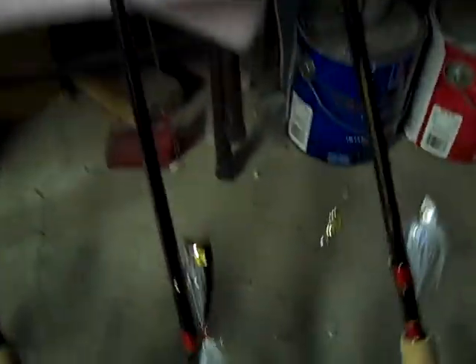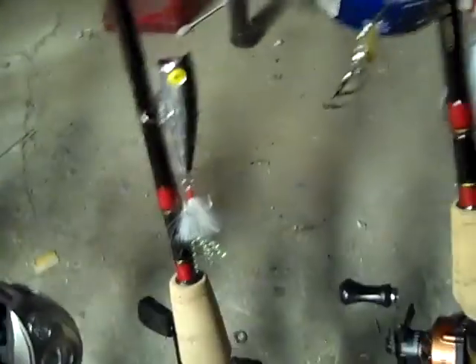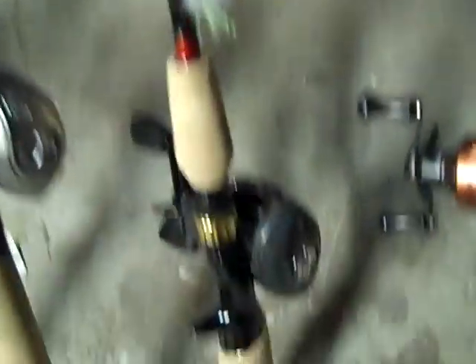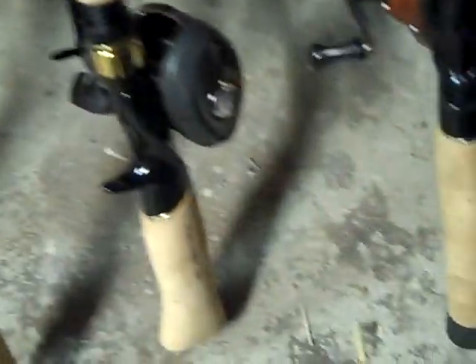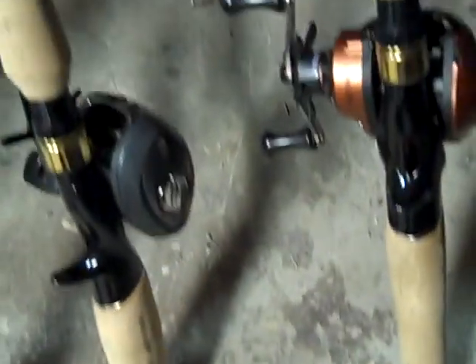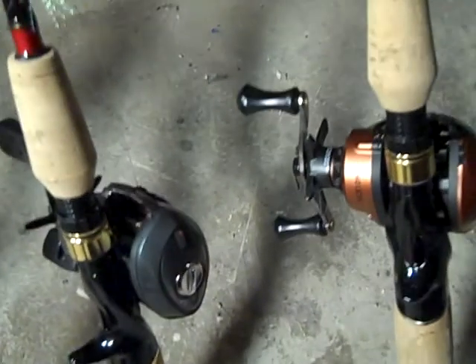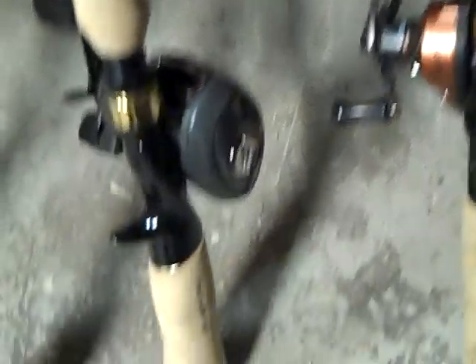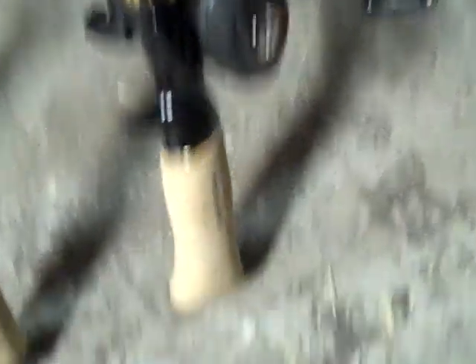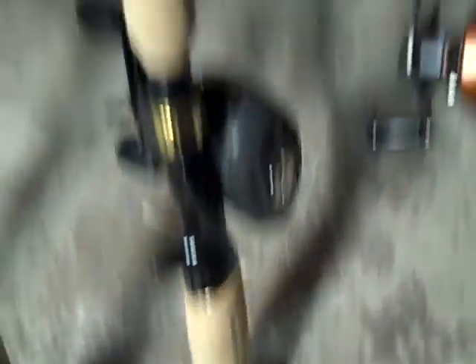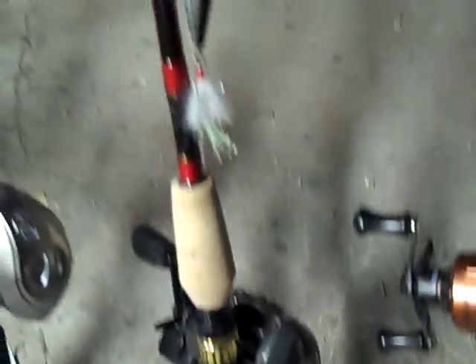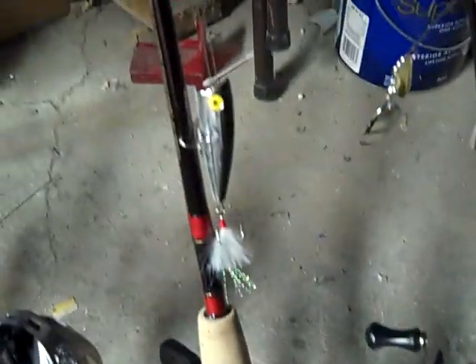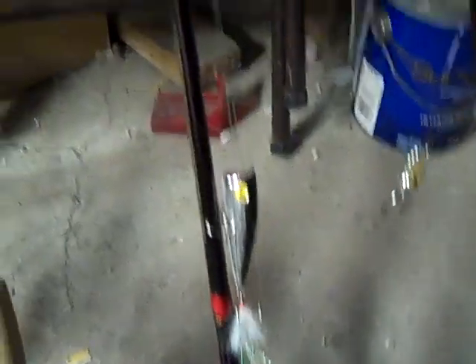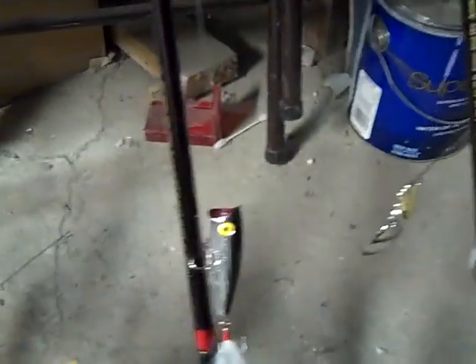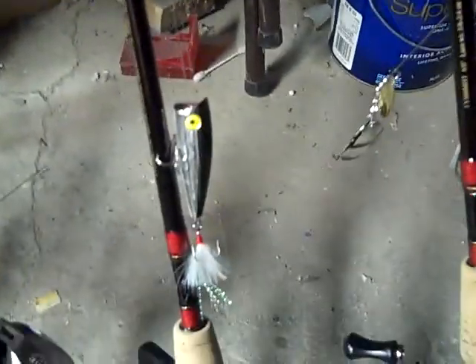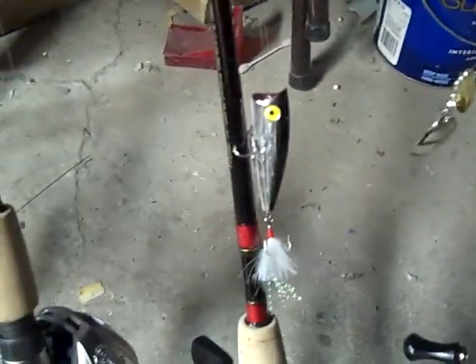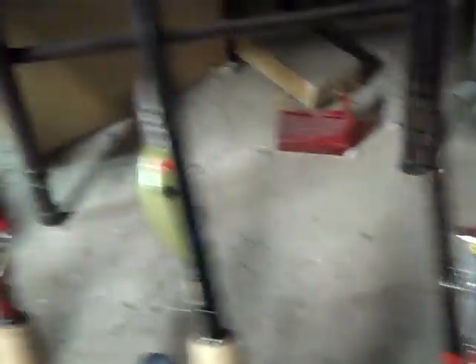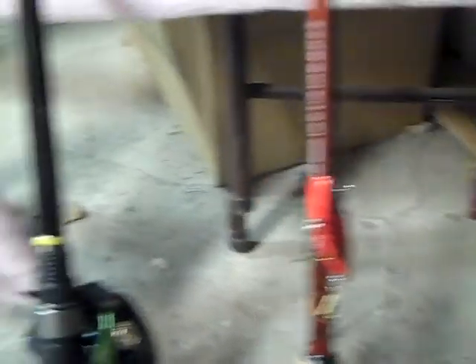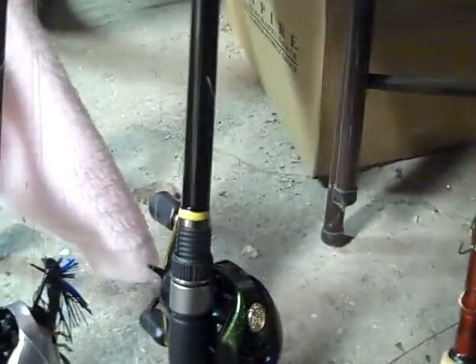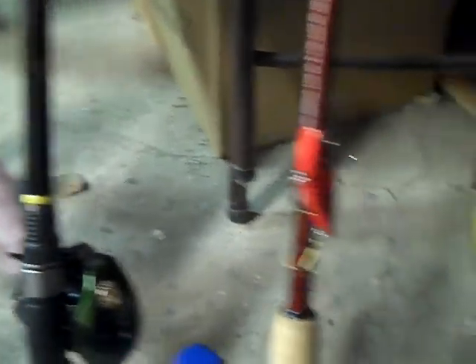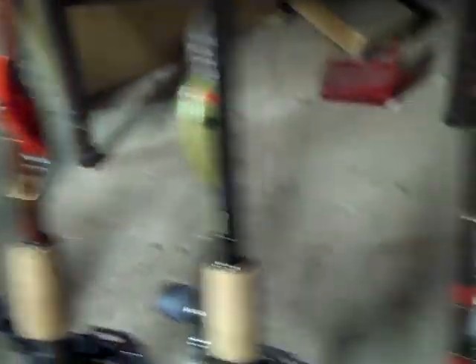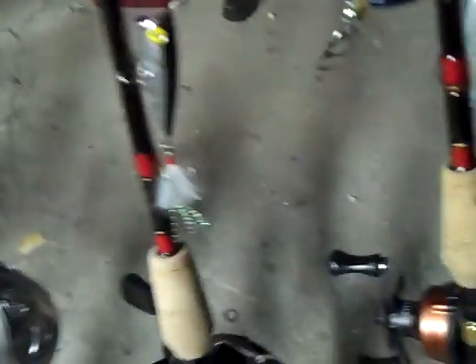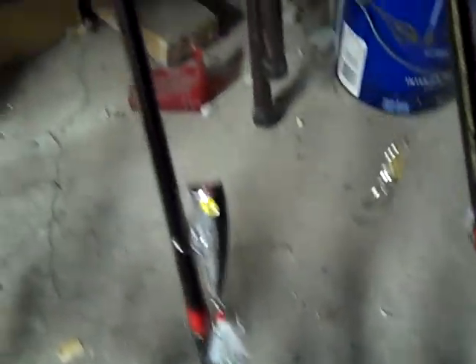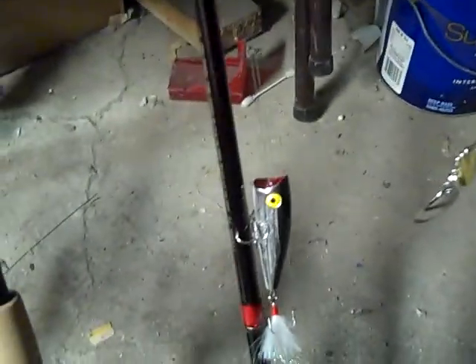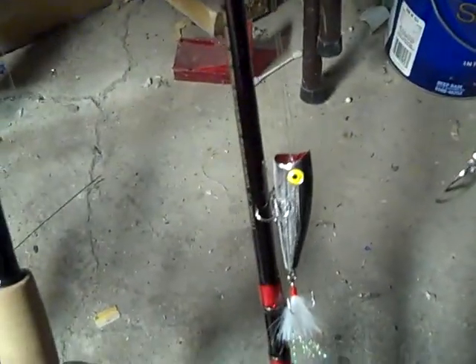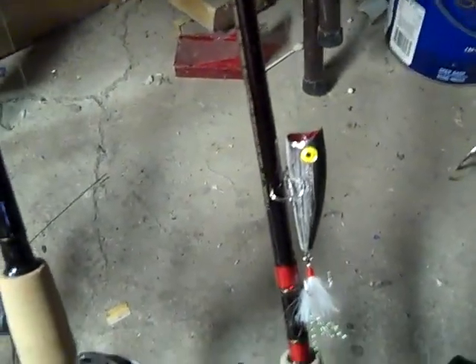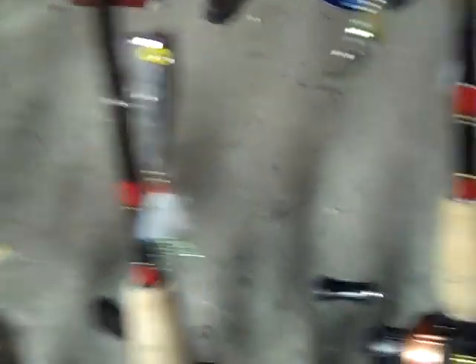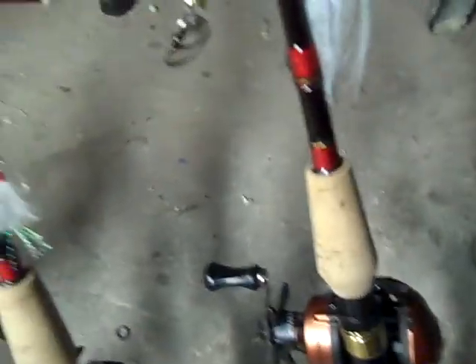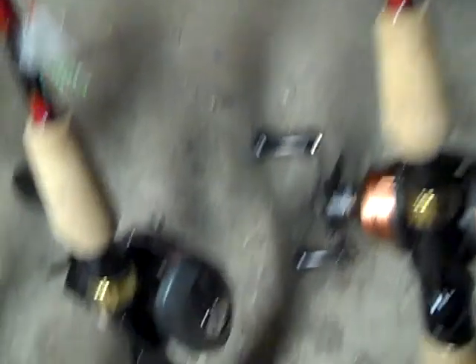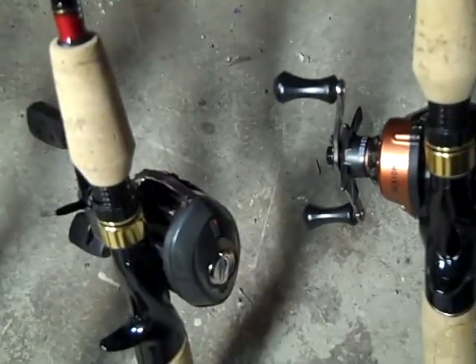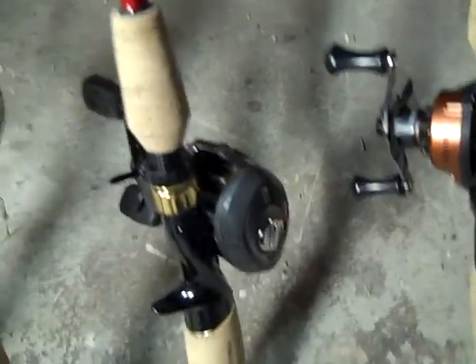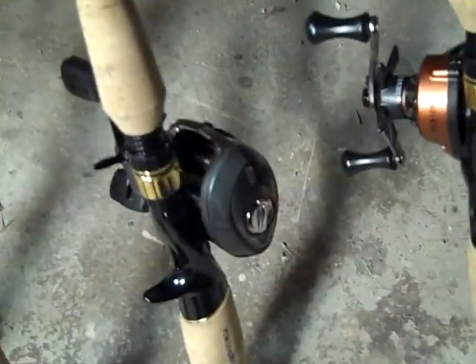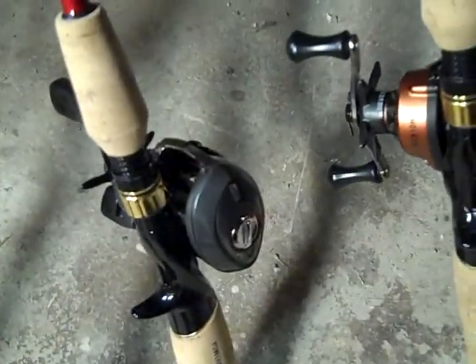Right here is a topwater popper rod — a Tourney Special from Bass Pro Shops, 5 foot 6 medium. All my crankbait rods are 7 foot medium, by the way. It has a little Rebel Pop-R on there.